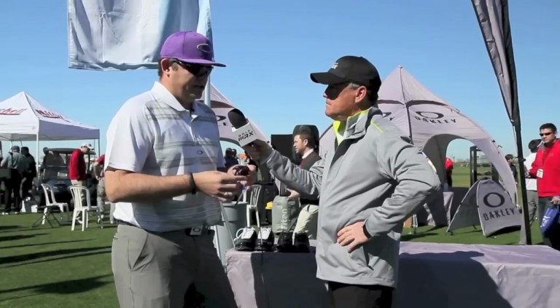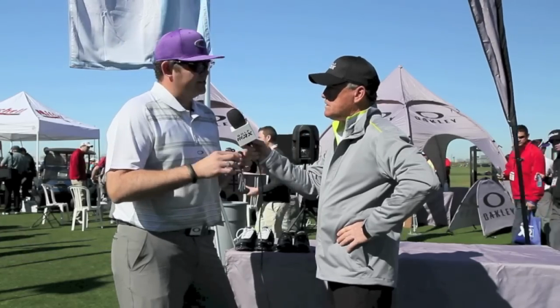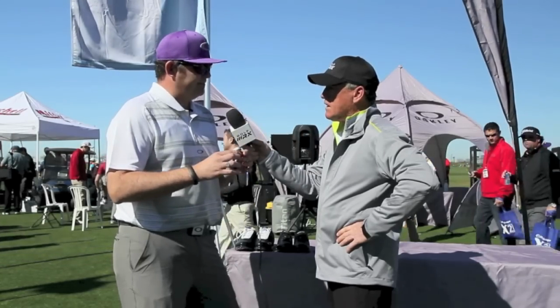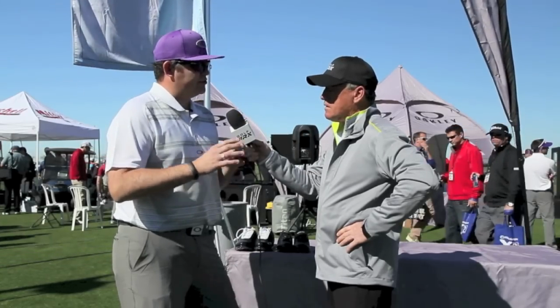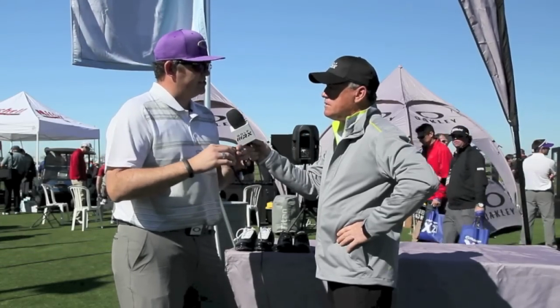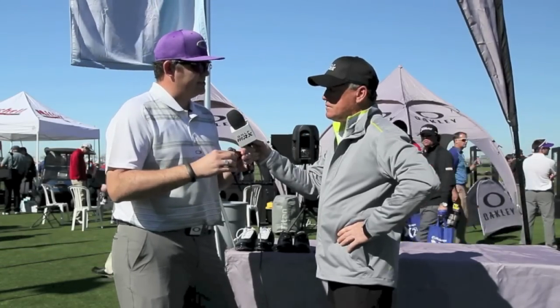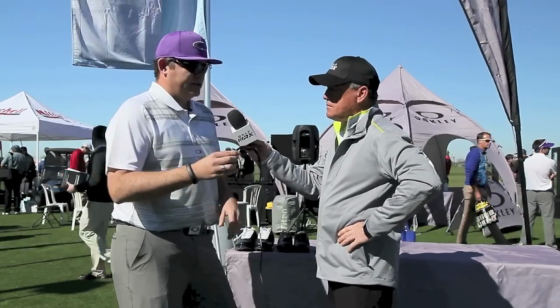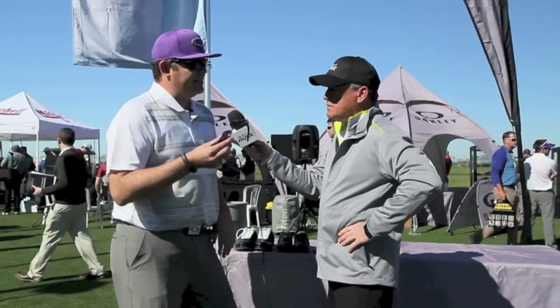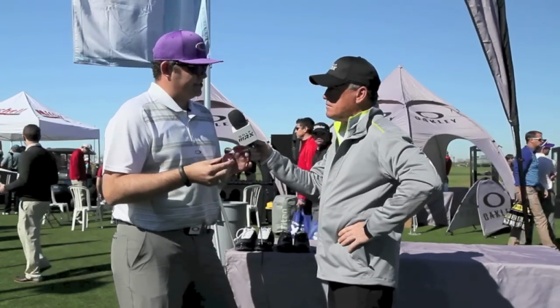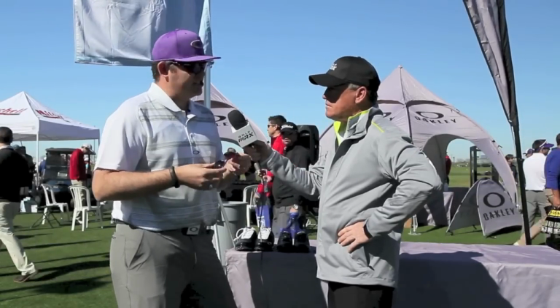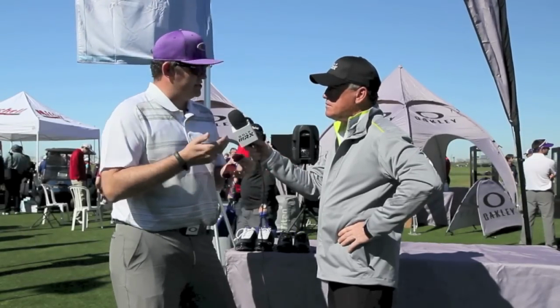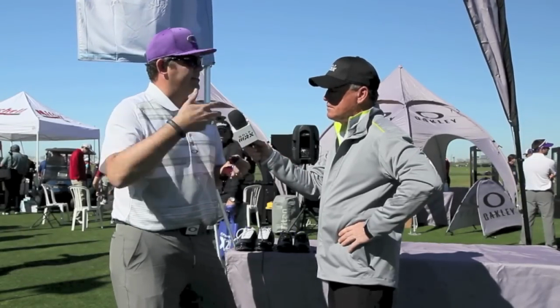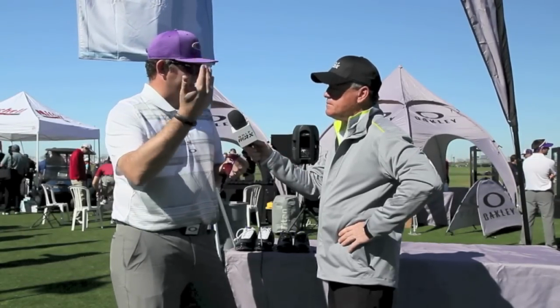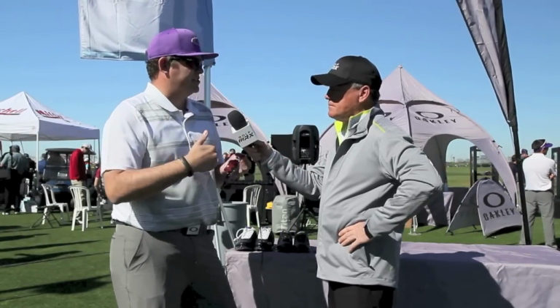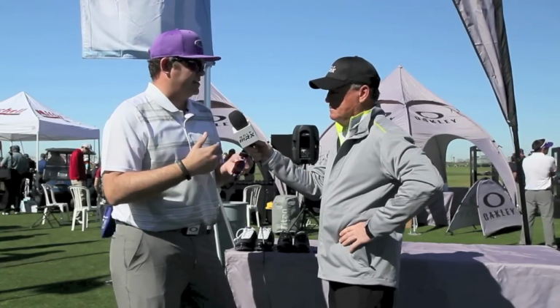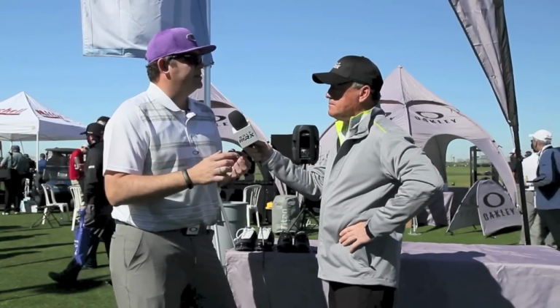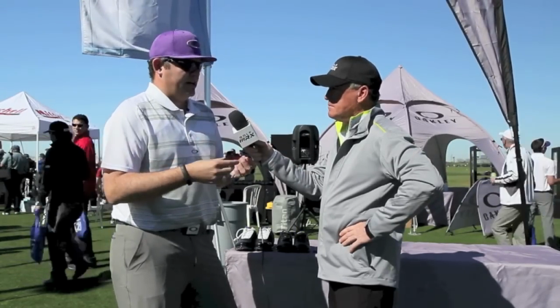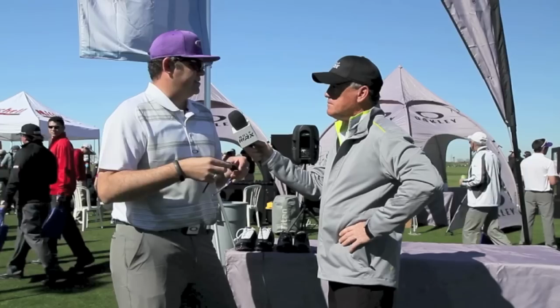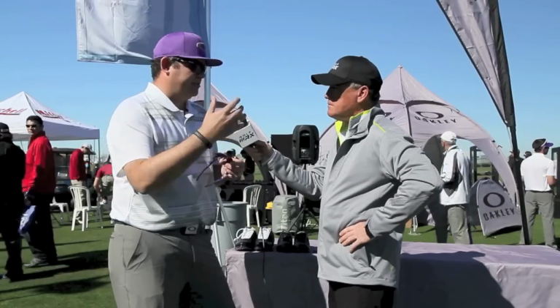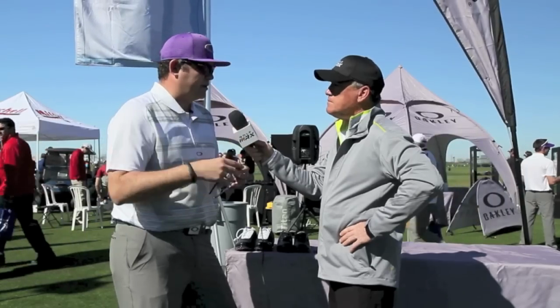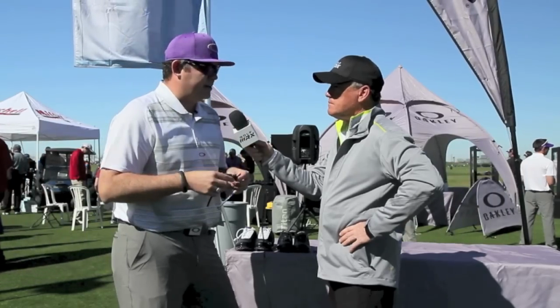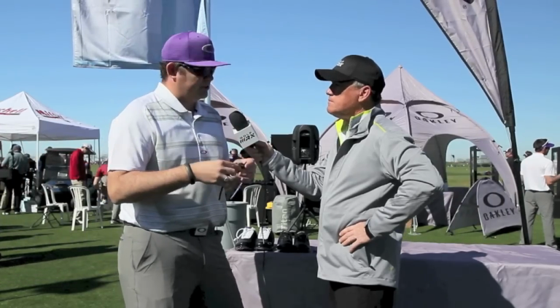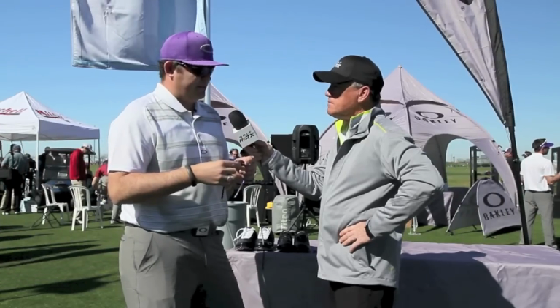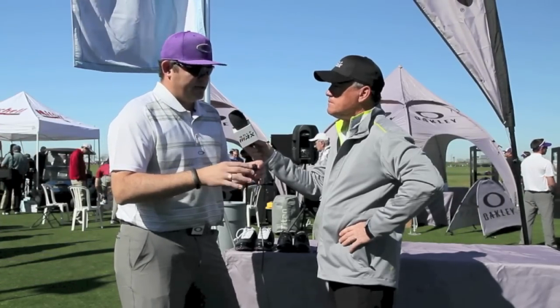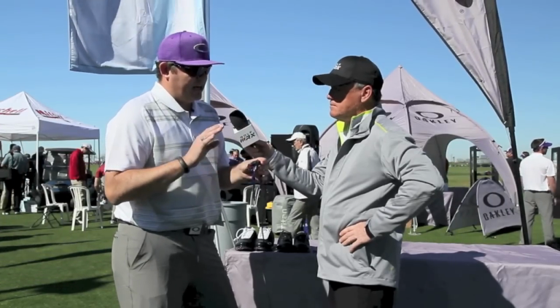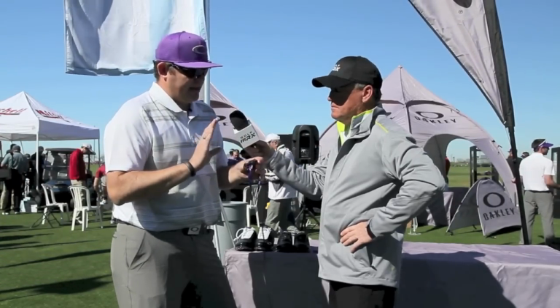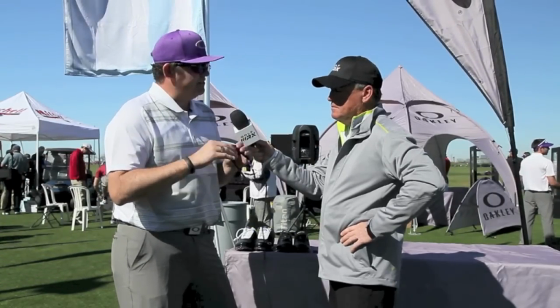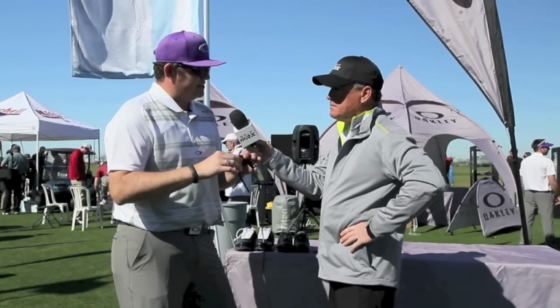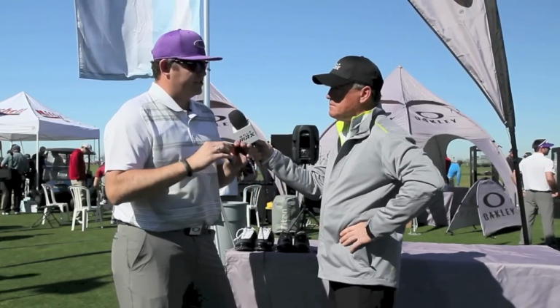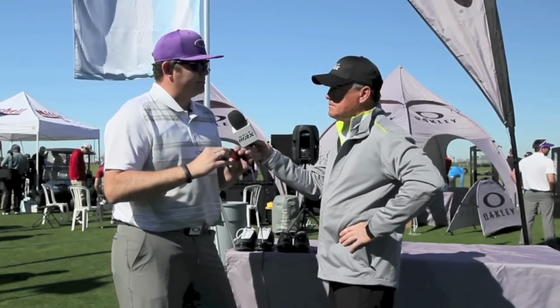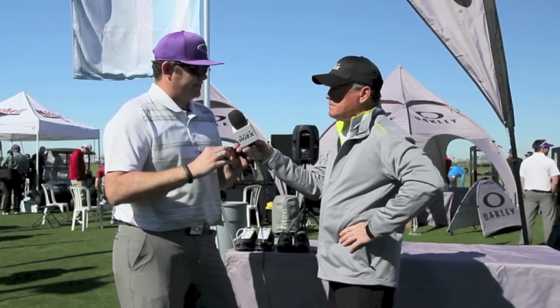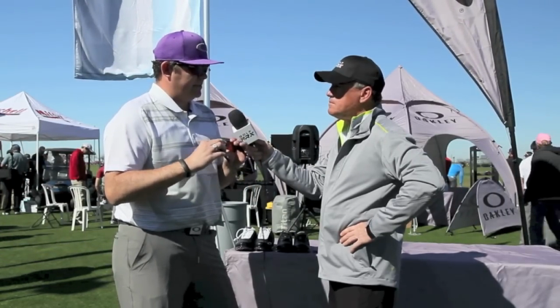So we have a G40 Transition Lens — this lens is actually going to change as the light conditions change. The Transitions Group has been great with us; we've worked a lot with them. So we have our G40 in this as your golf-specific lens.